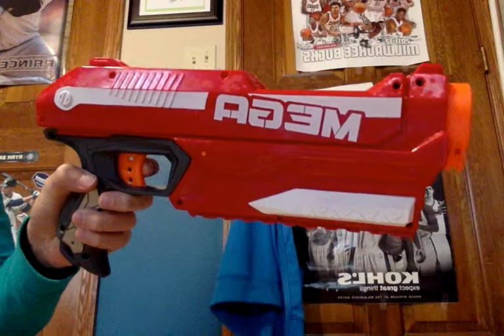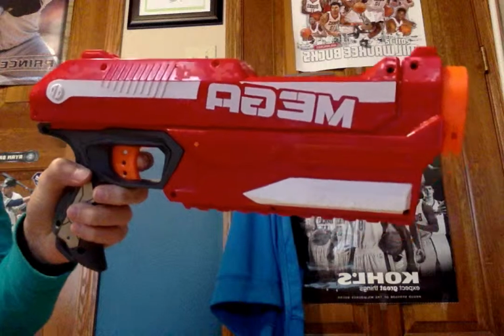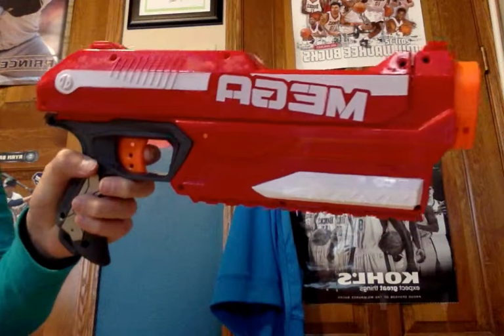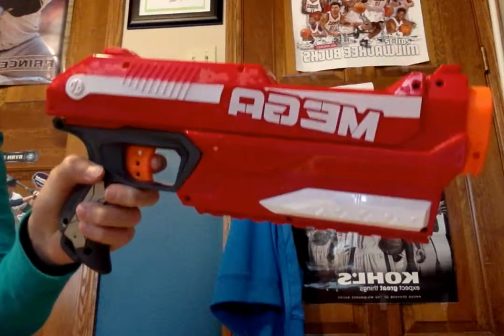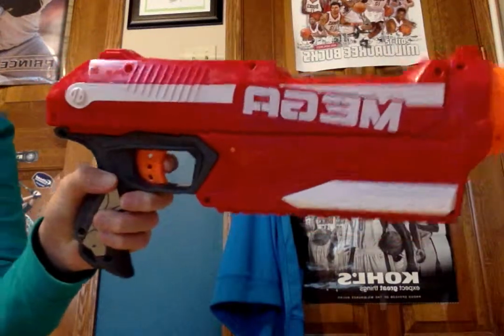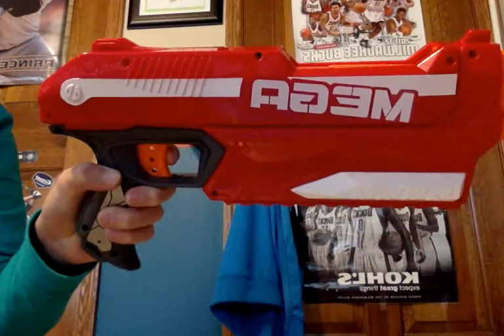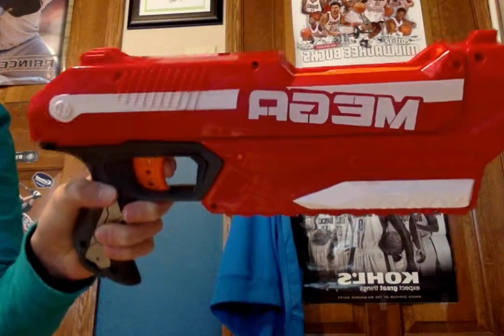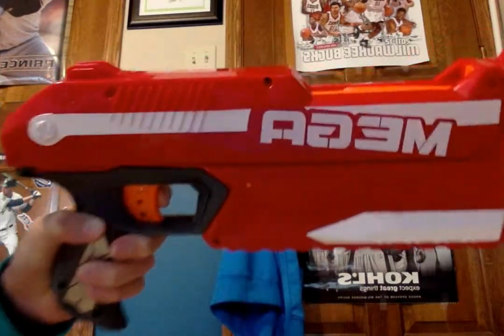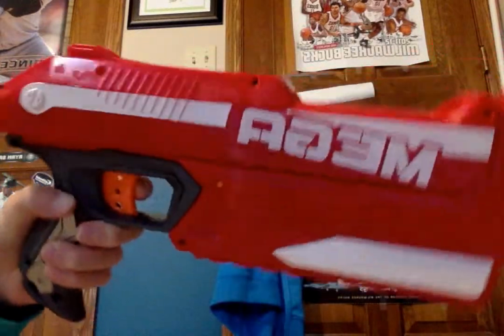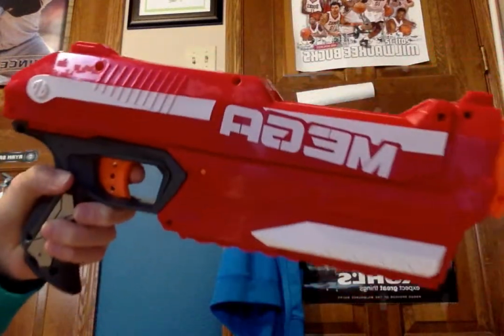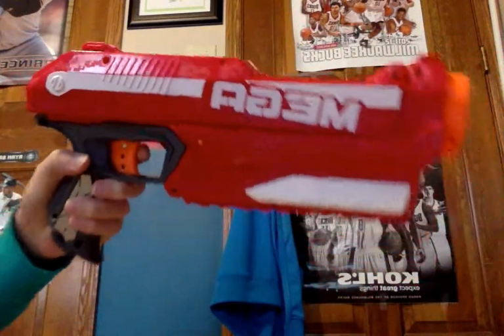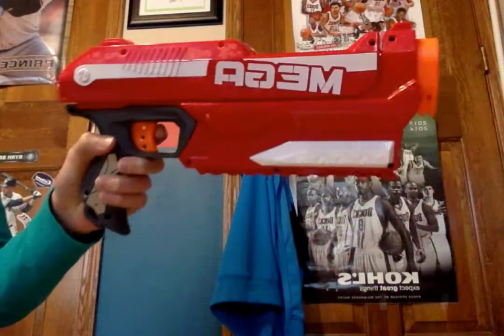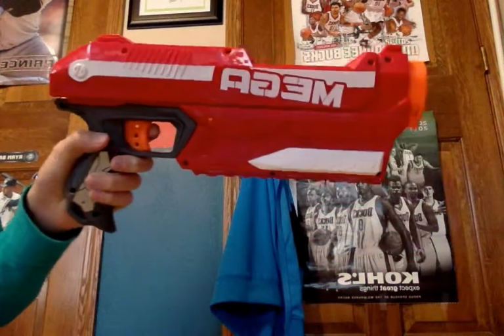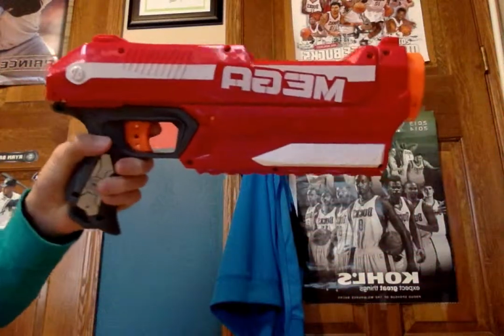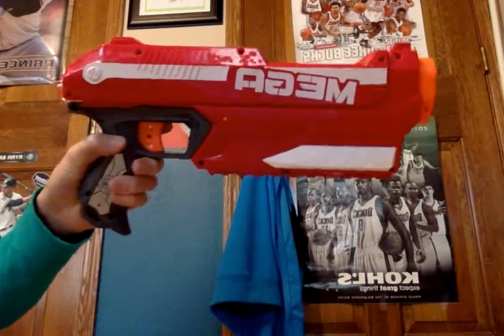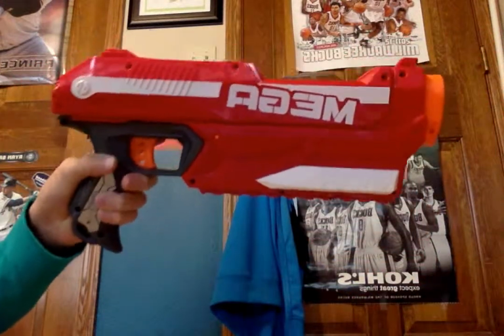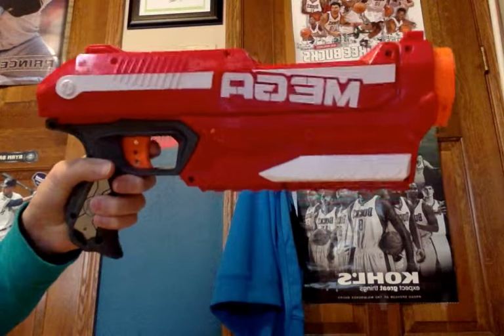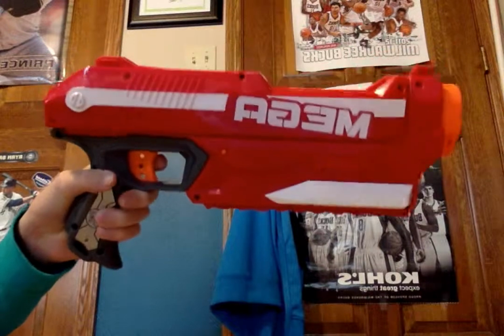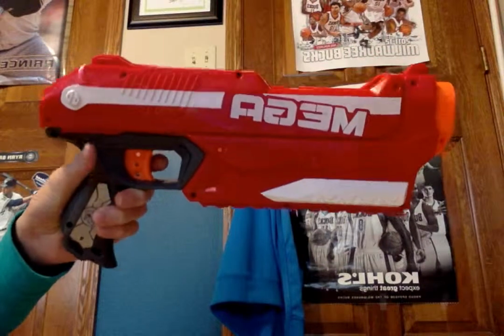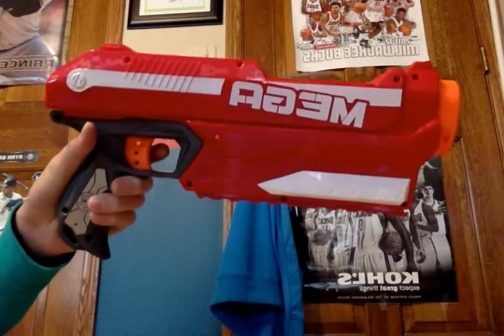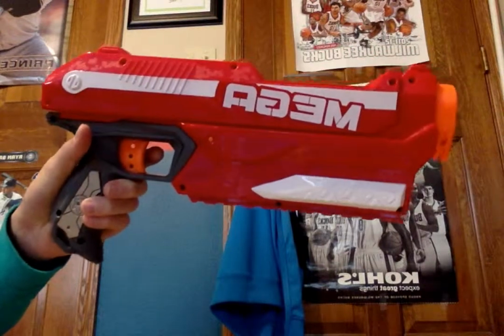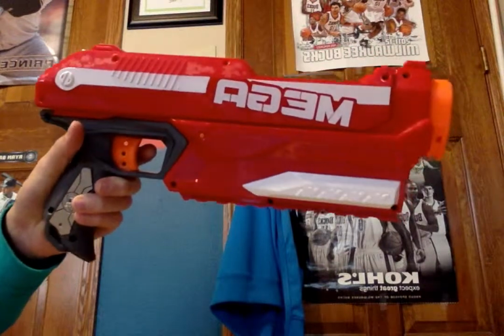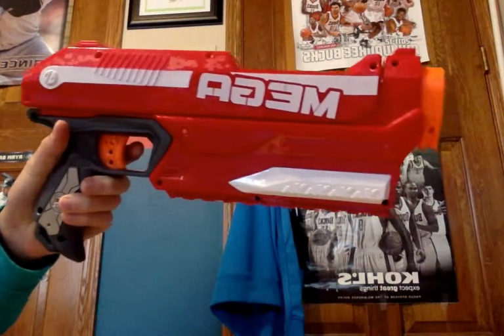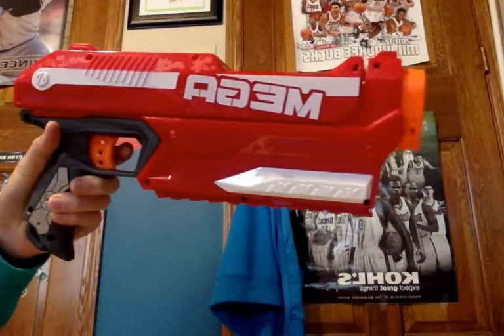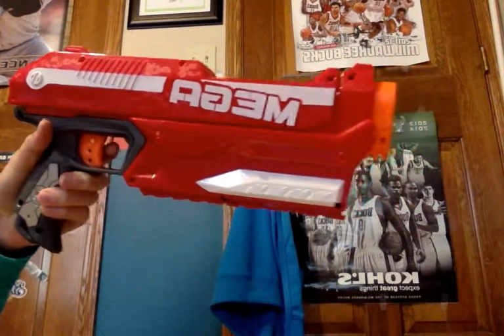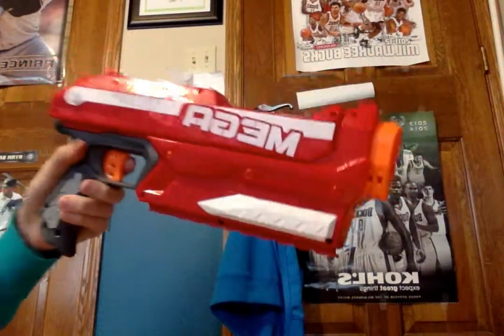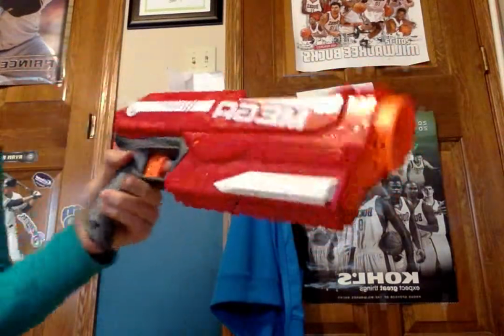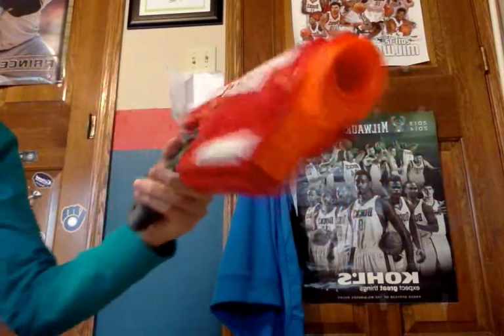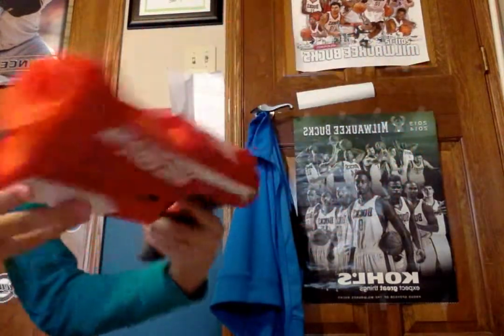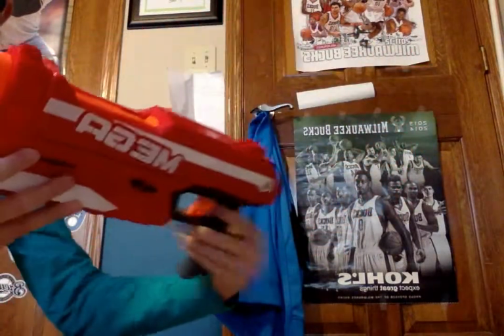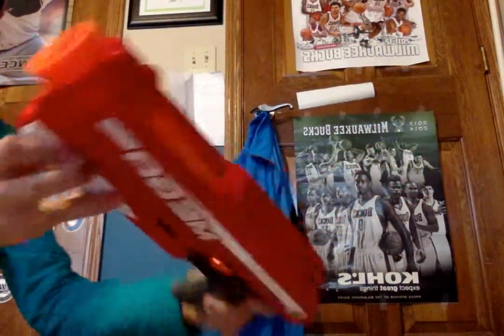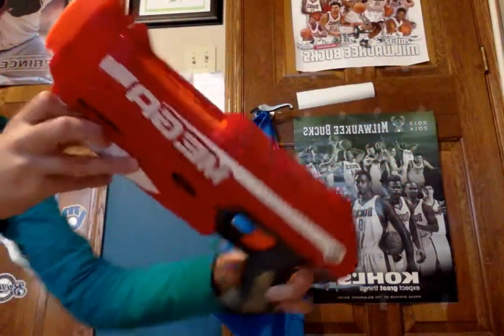Hello guys, it's Psykitsumbro on a Nerf review, and I am doing the Nerf Mega Magnus. It's a pretty cool gun, I gotta say.